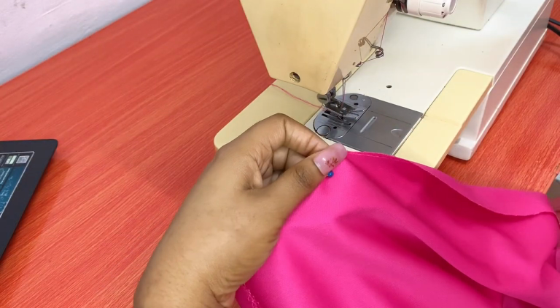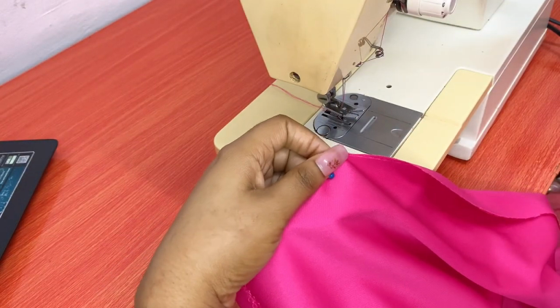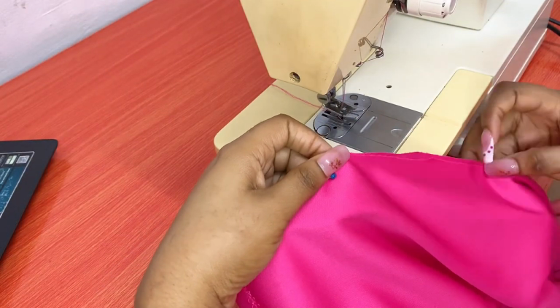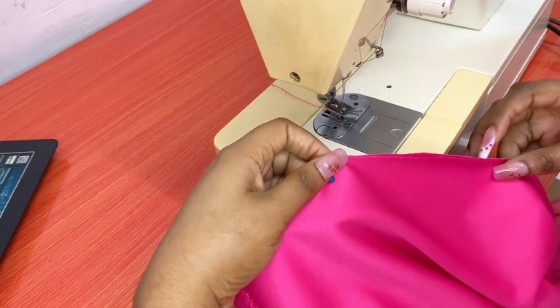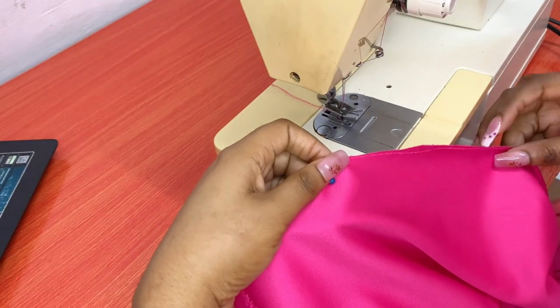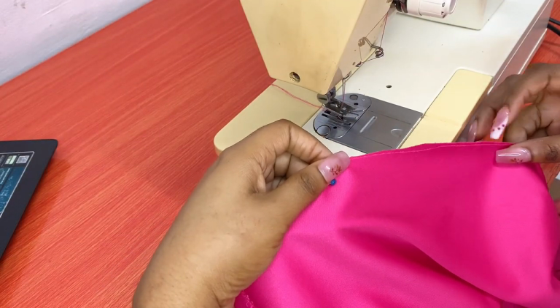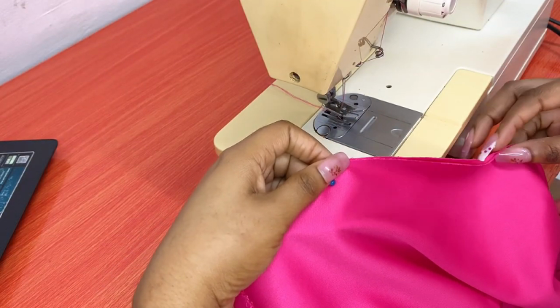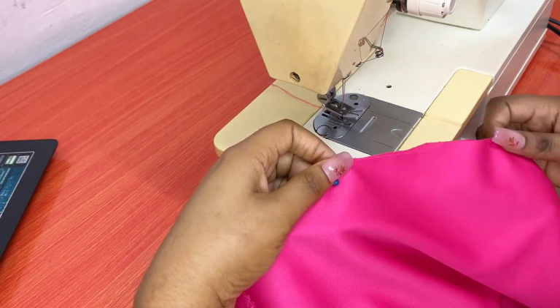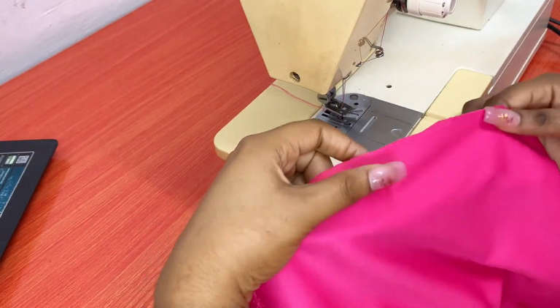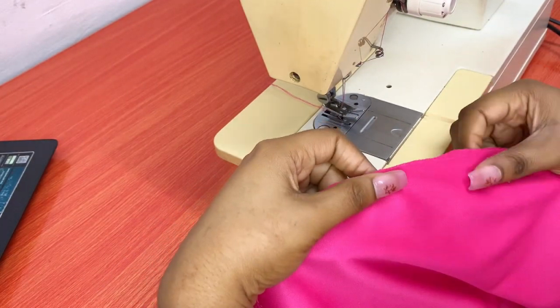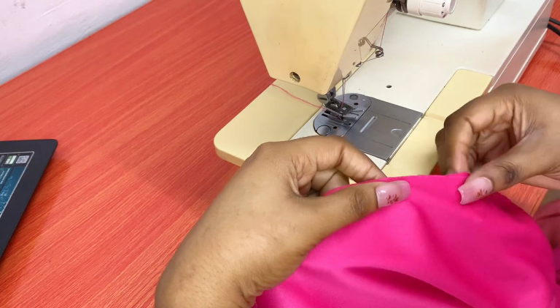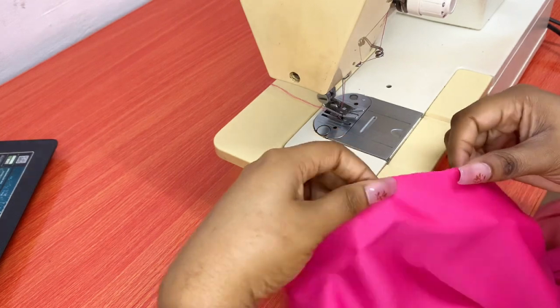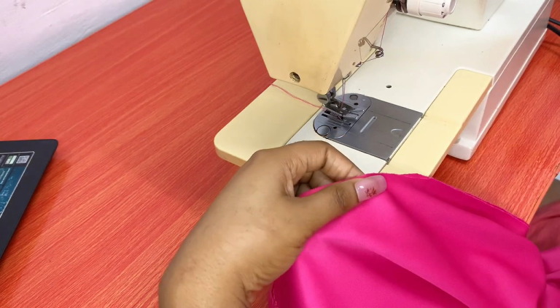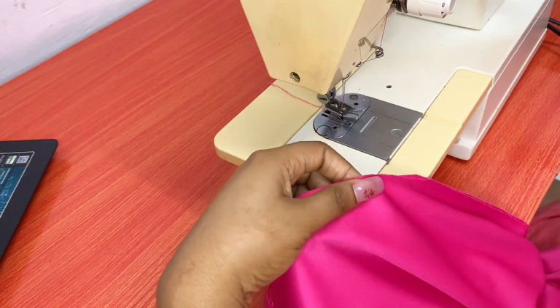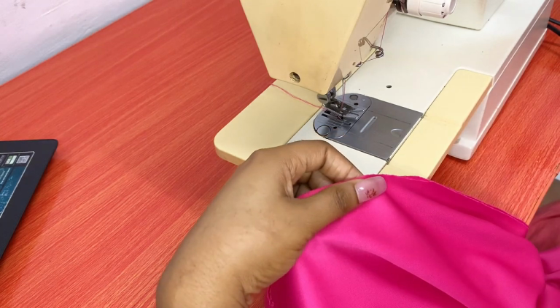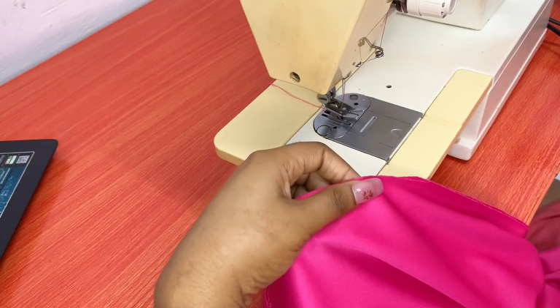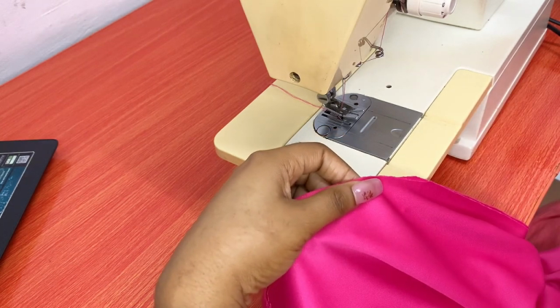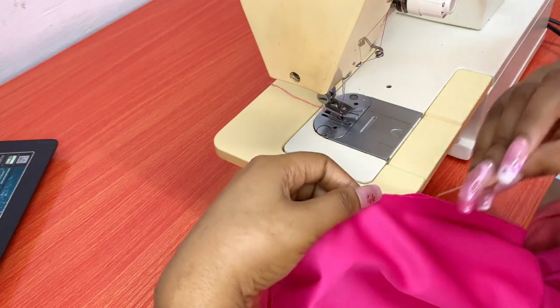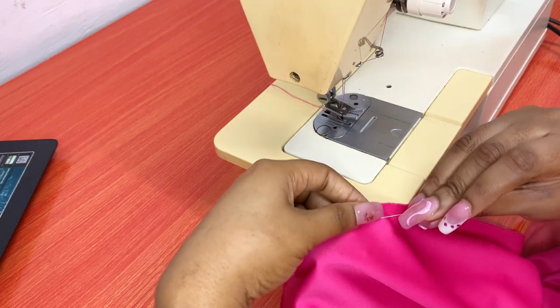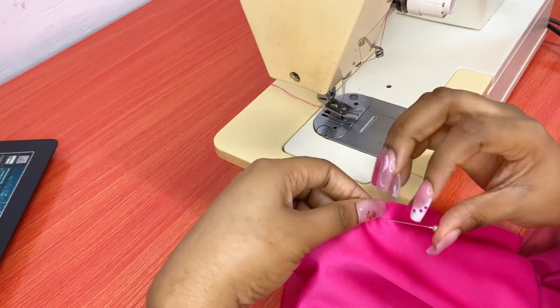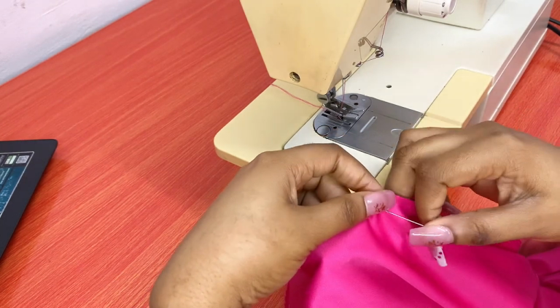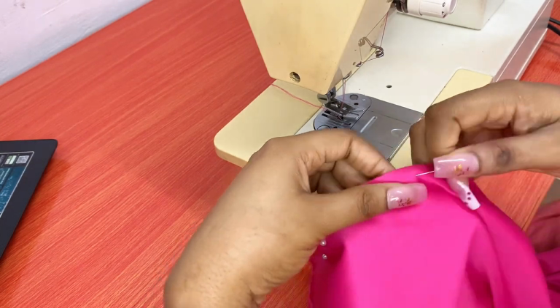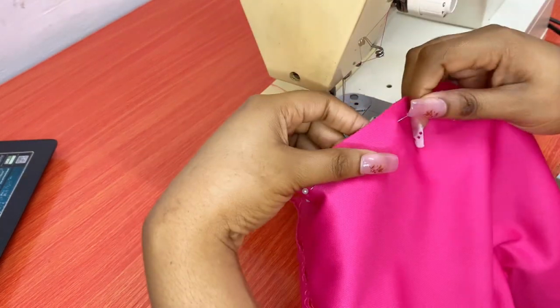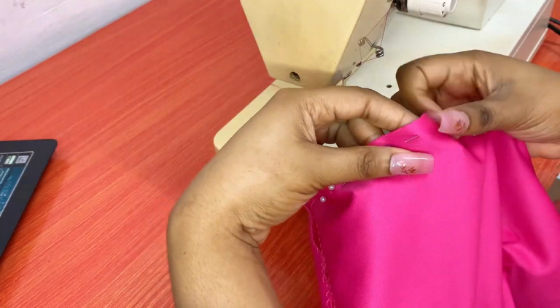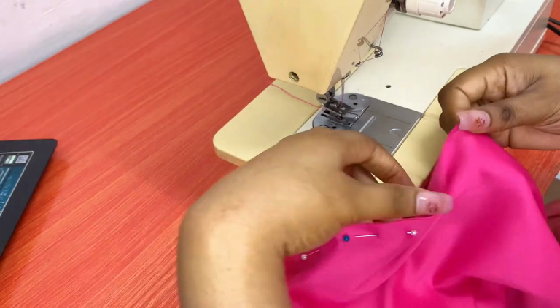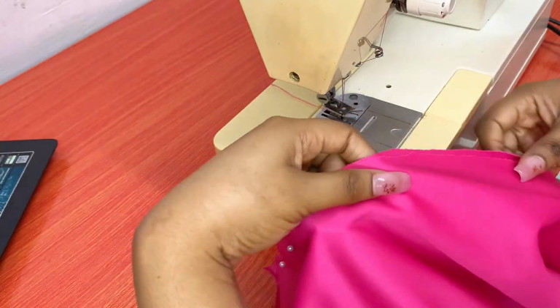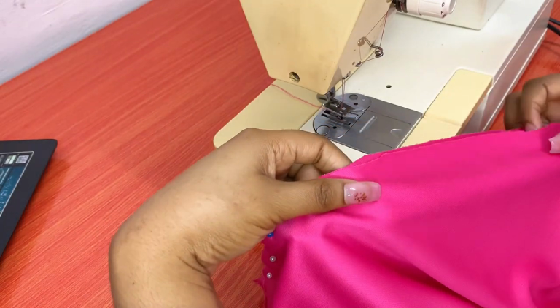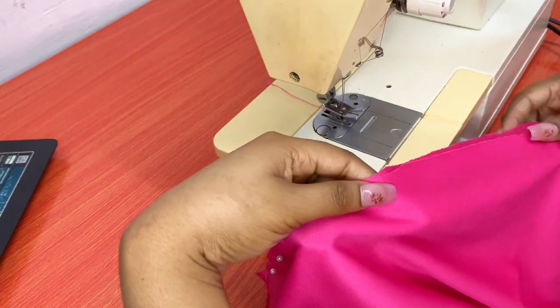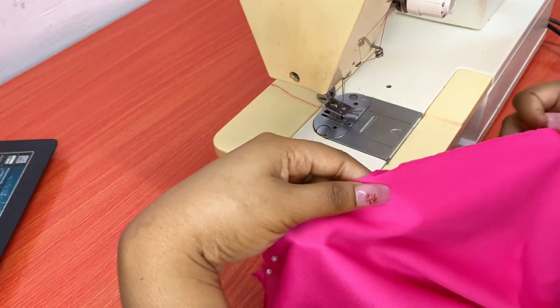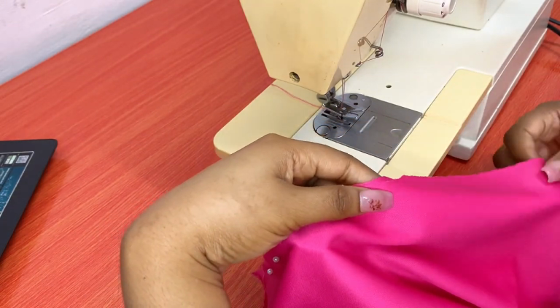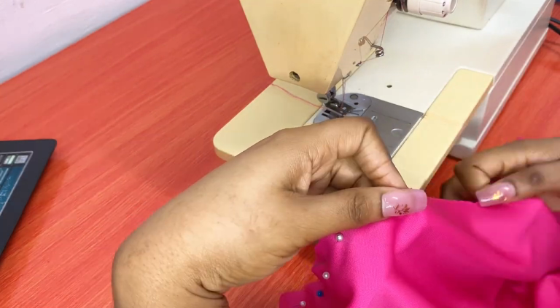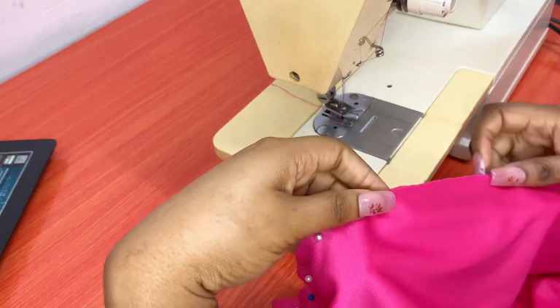After hemming the edges, I'll be joining one side of my lining together and leaving the other side open so that I can be able to sew properly.